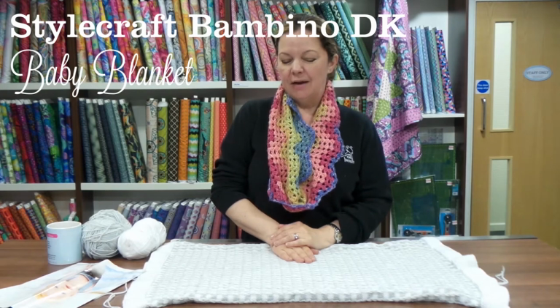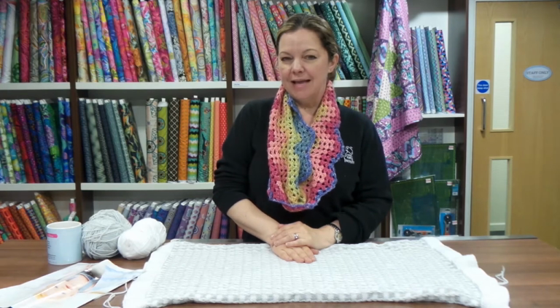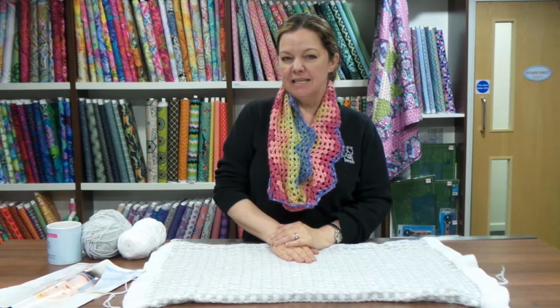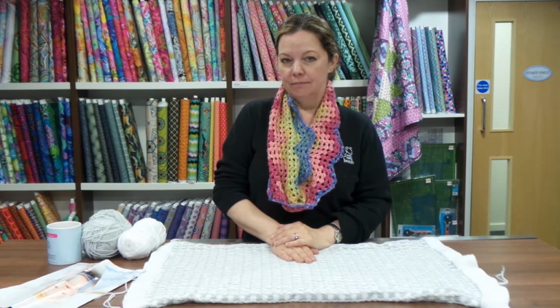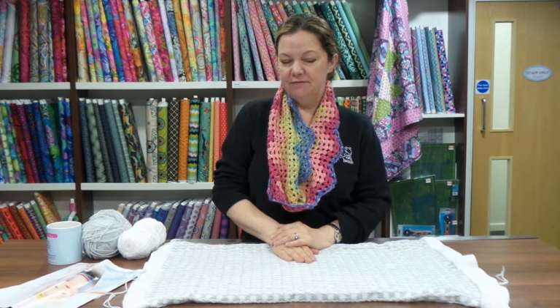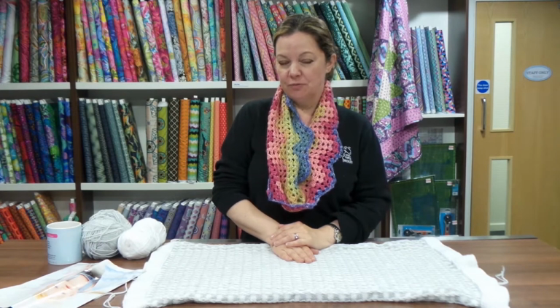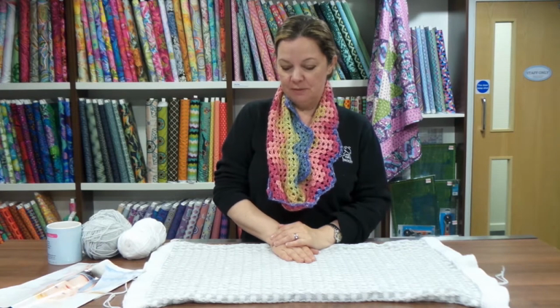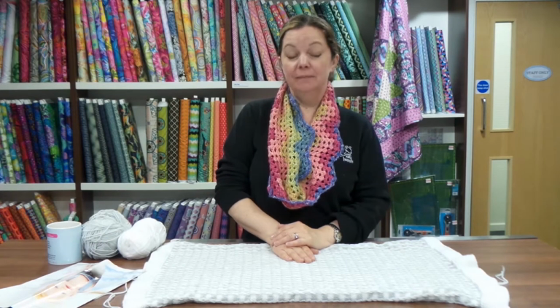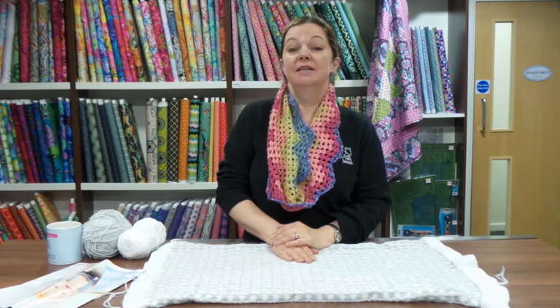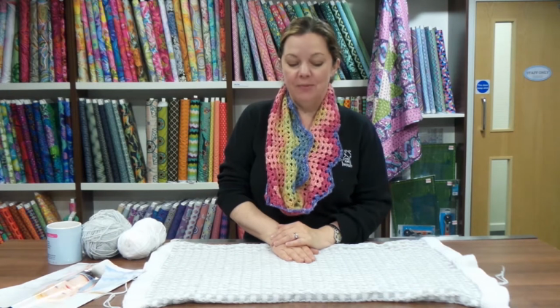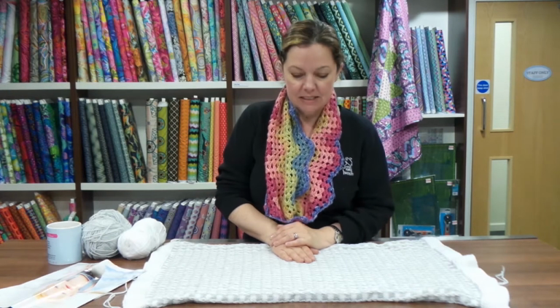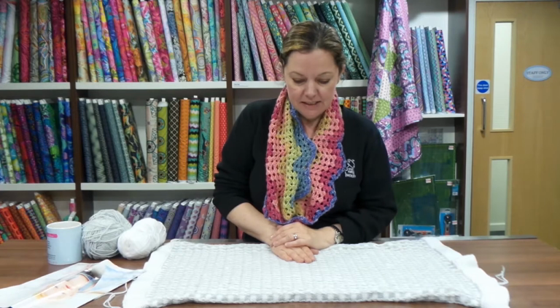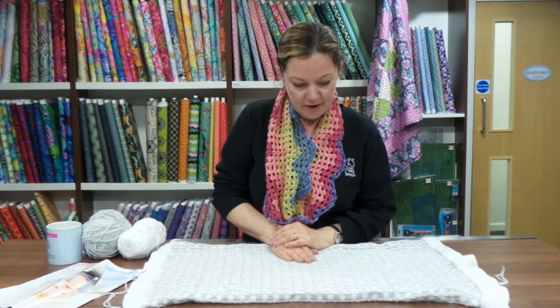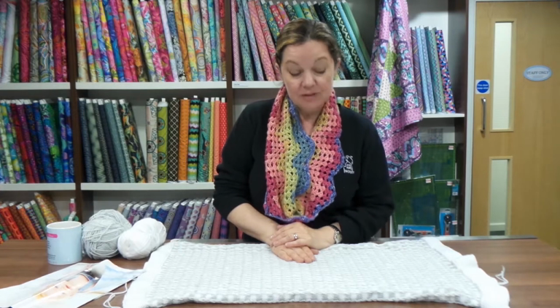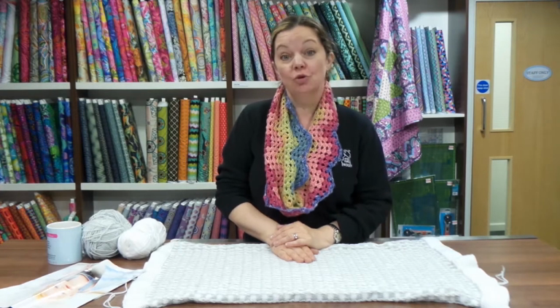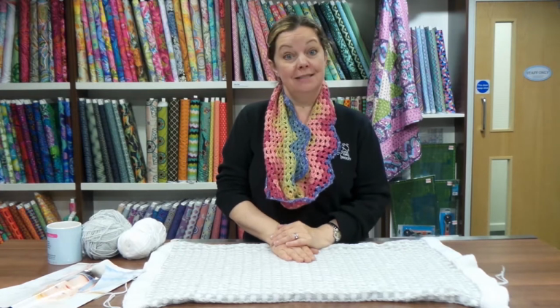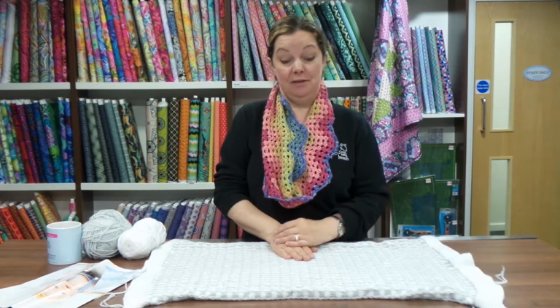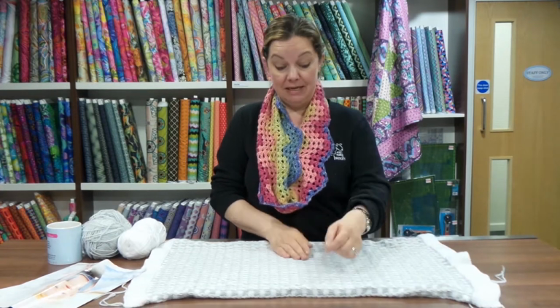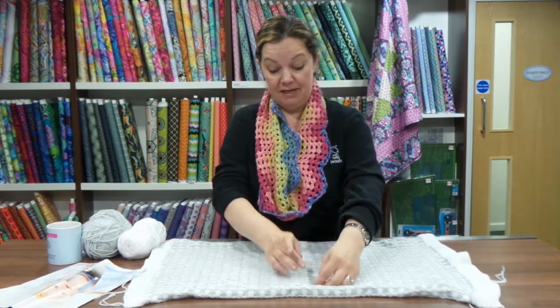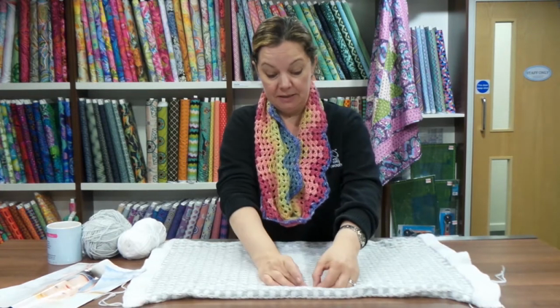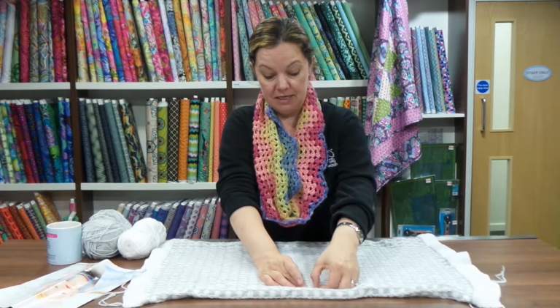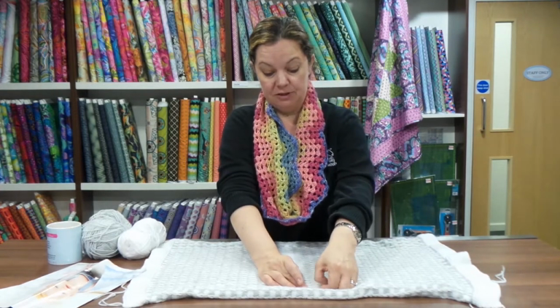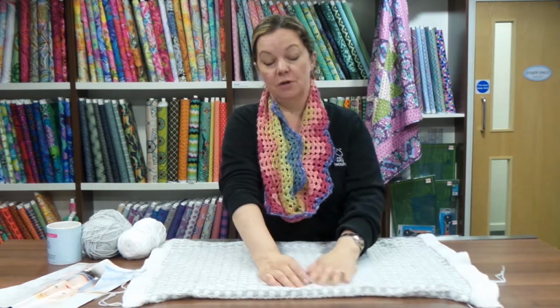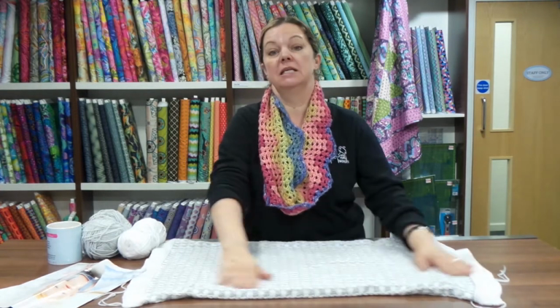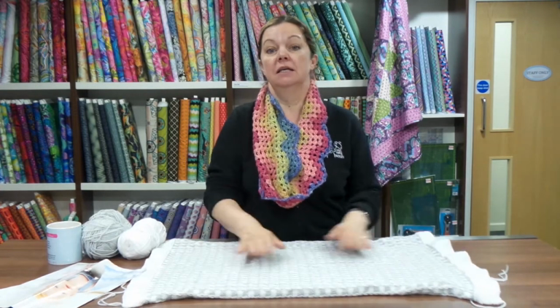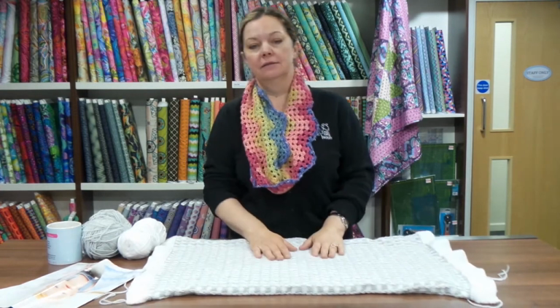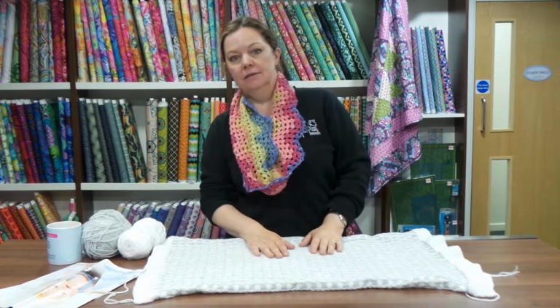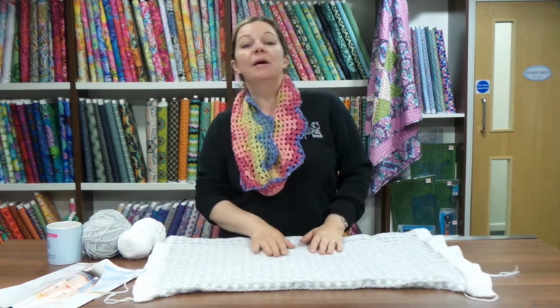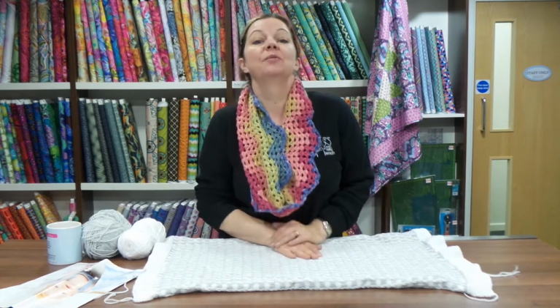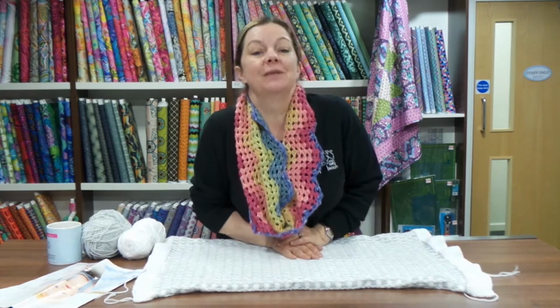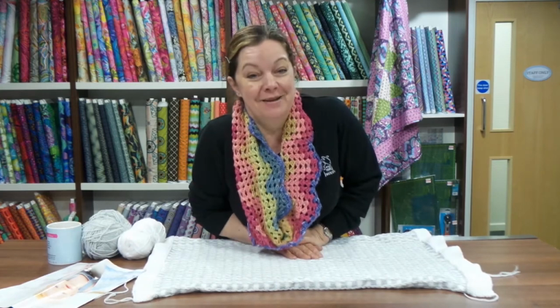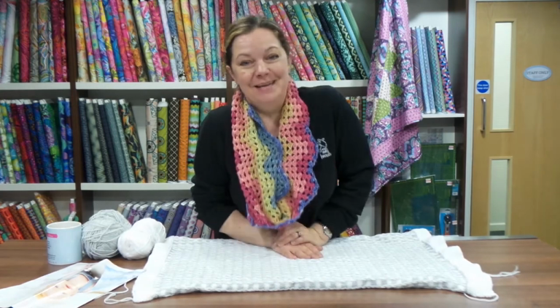This video is possibly a little bit of an SOS because I'm struggling to get this blanket finished, and I'm thinking if I talk about it here maybe it'll push me to get it finished.